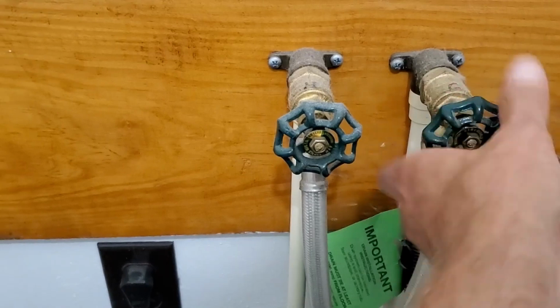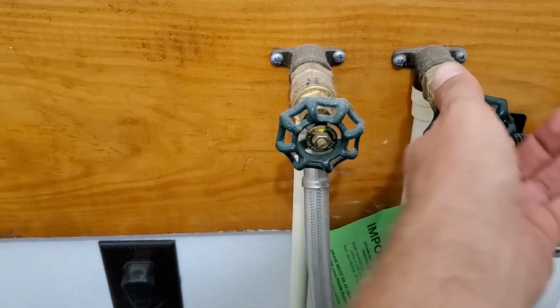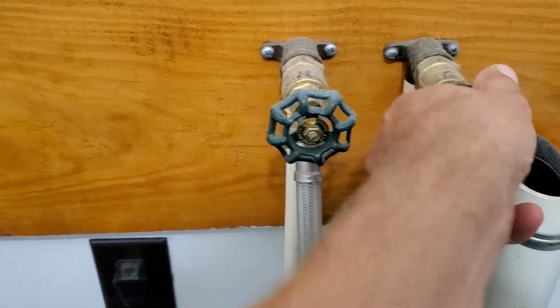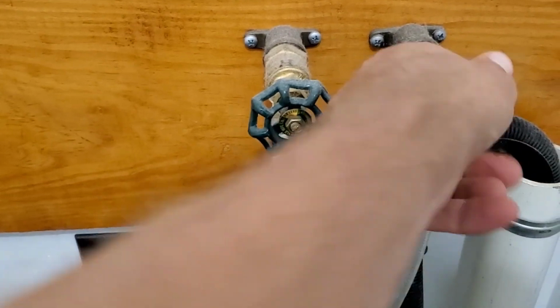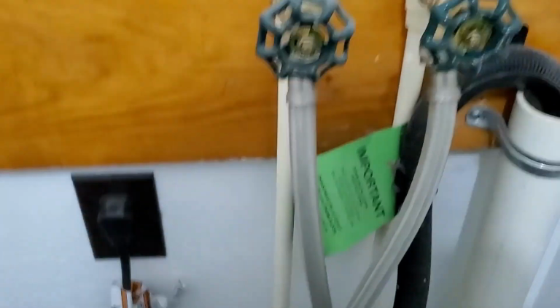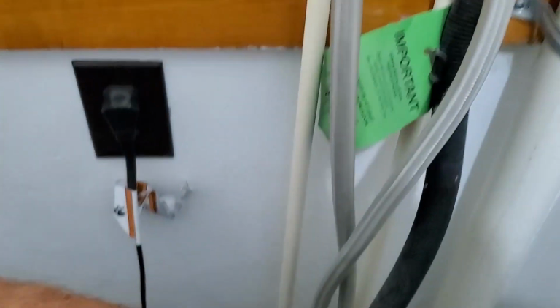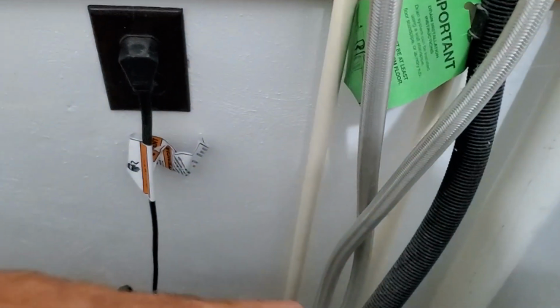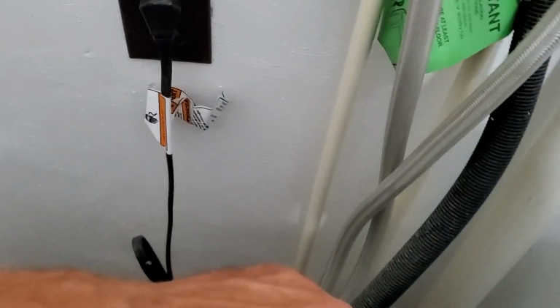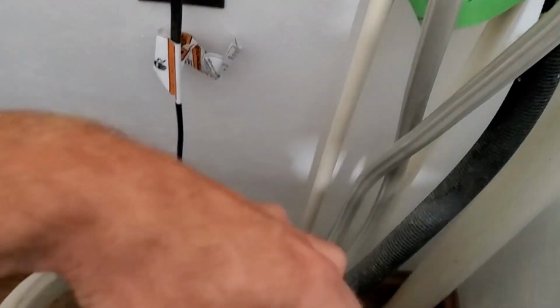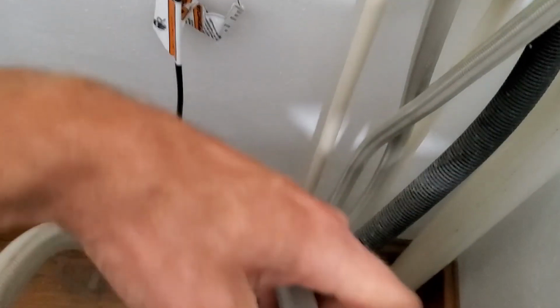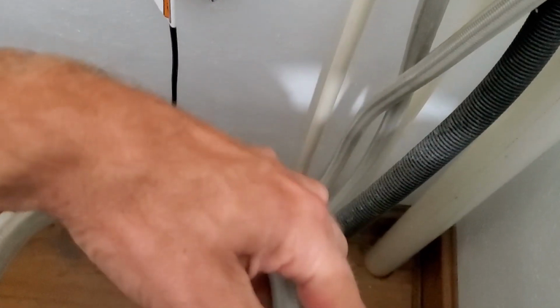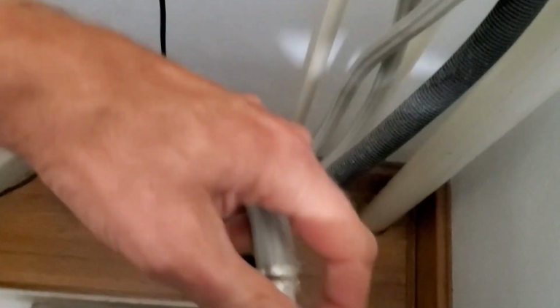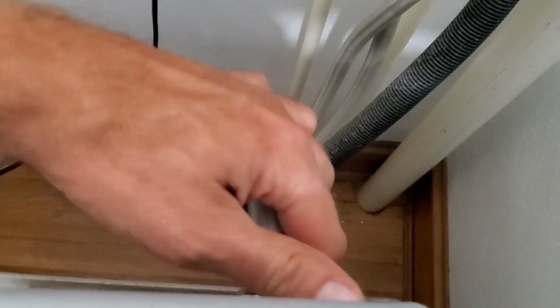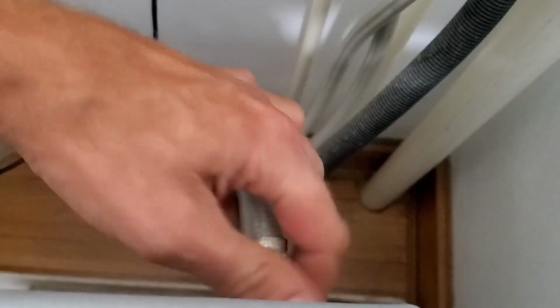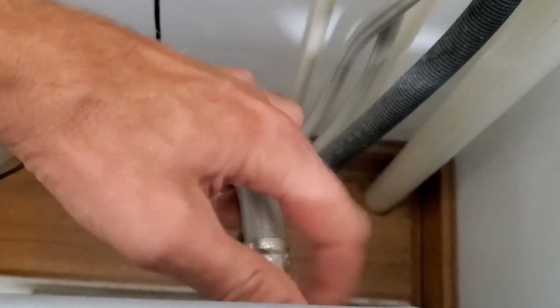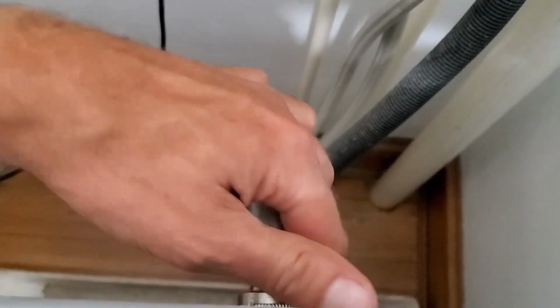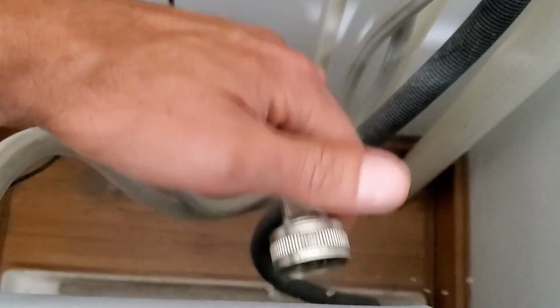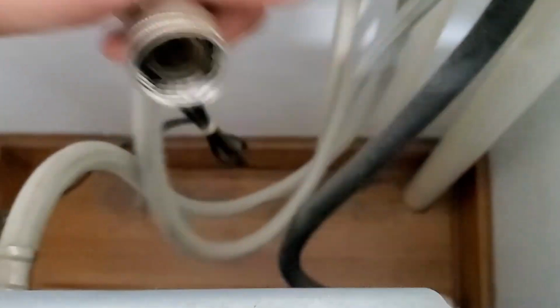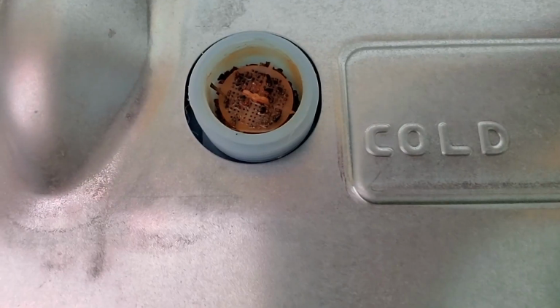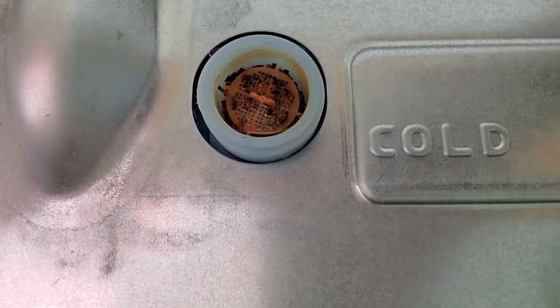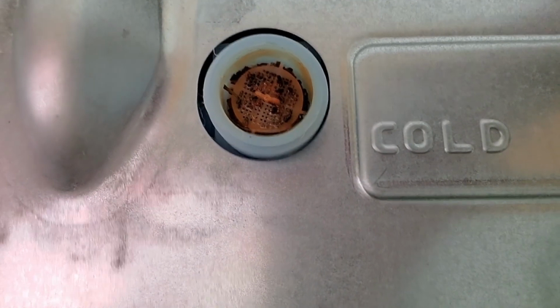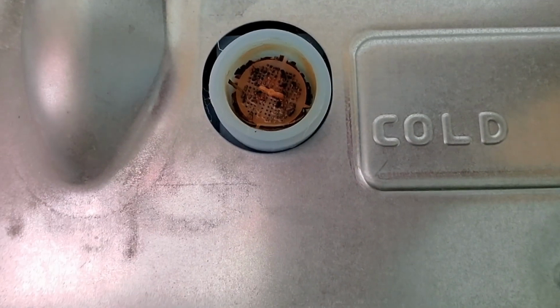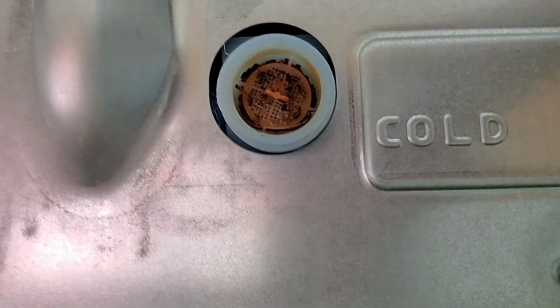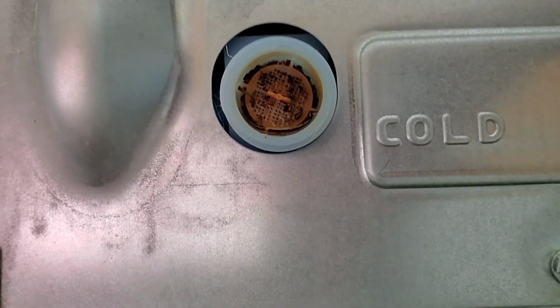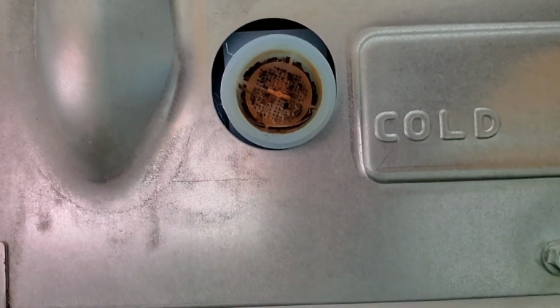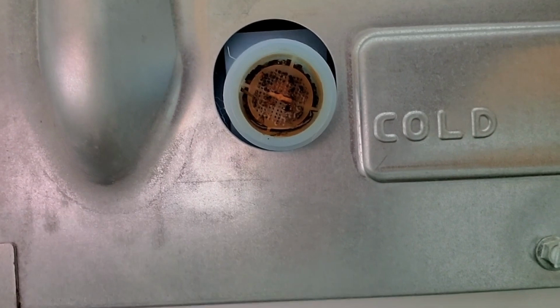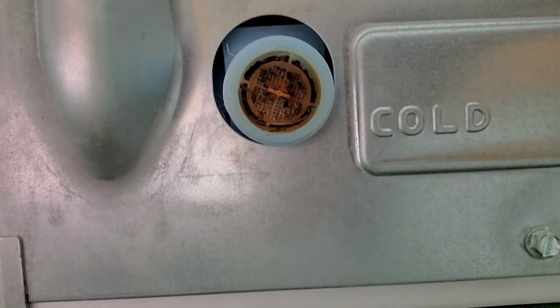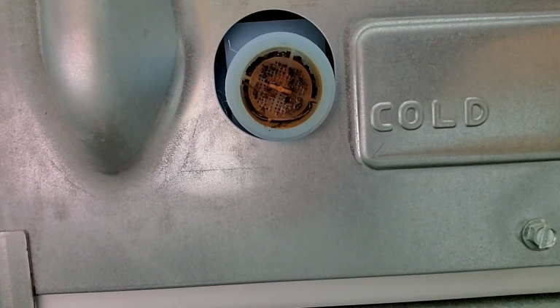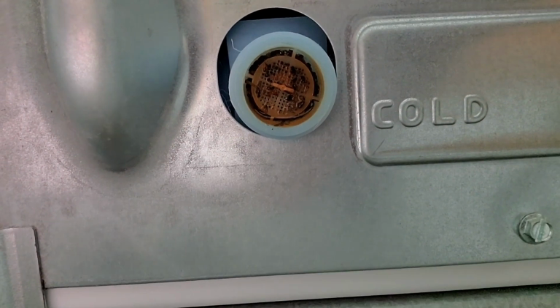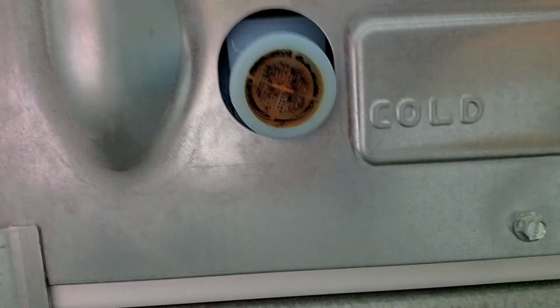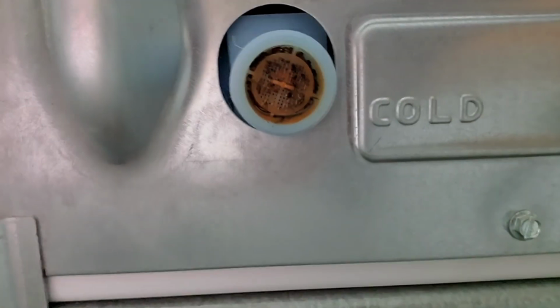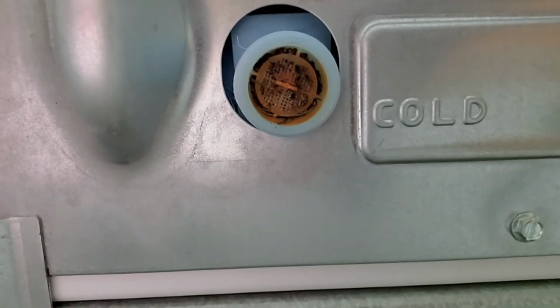I'm going to turn our water off and reach back here on the rear to disconnect our cold water. As you can see, we're all clogged up back here. So we're going to go ahead and pull this out and see what we can do to clean it up.